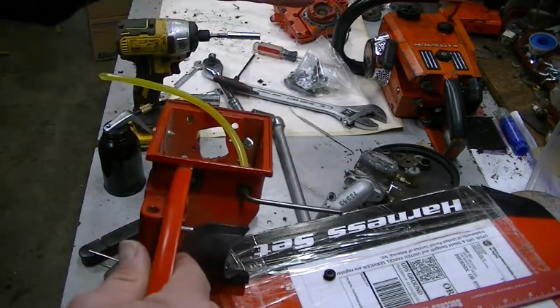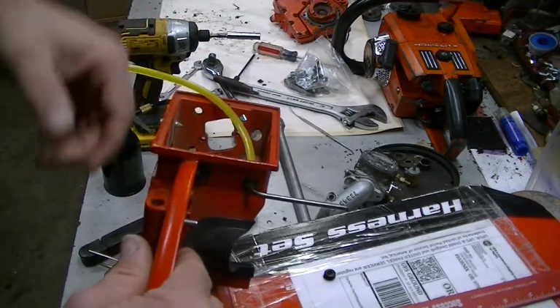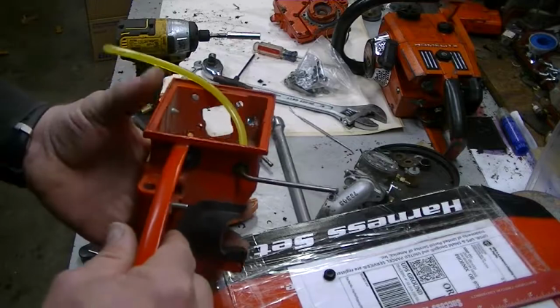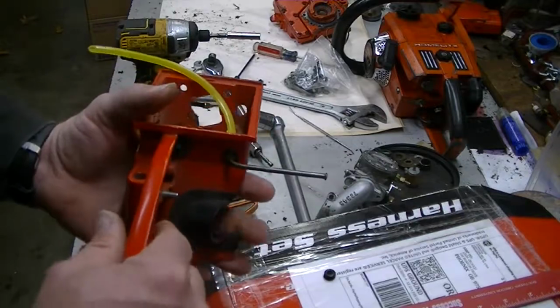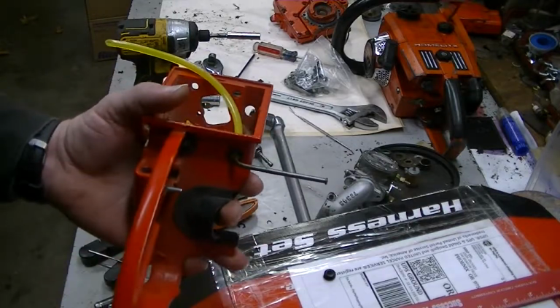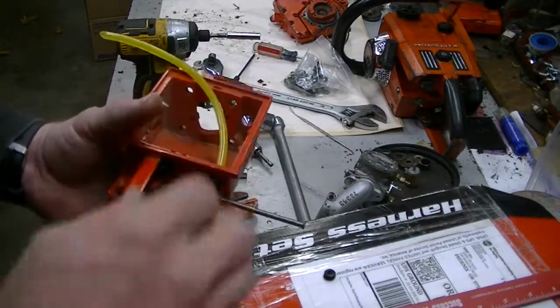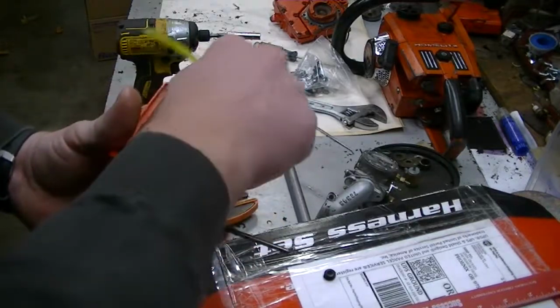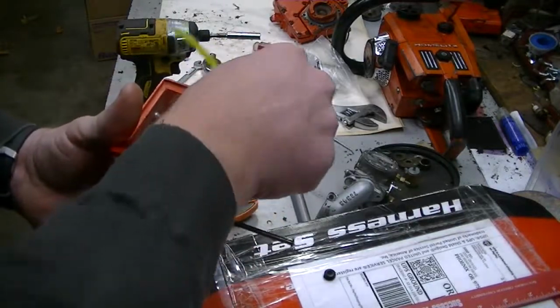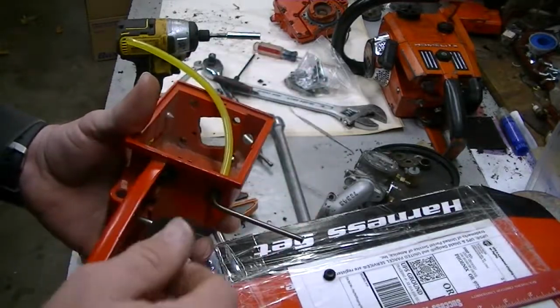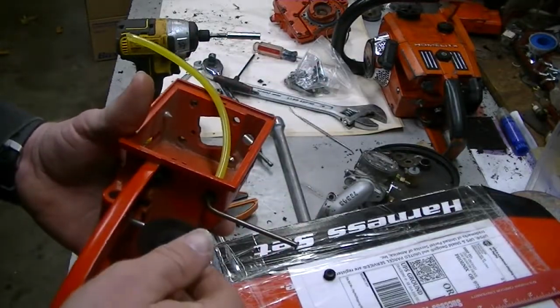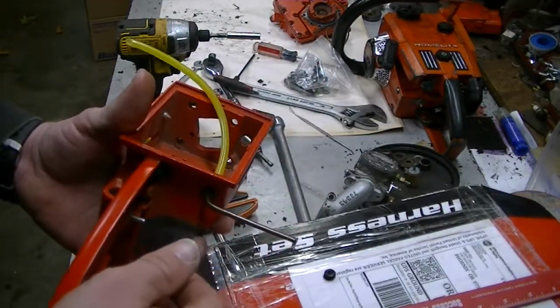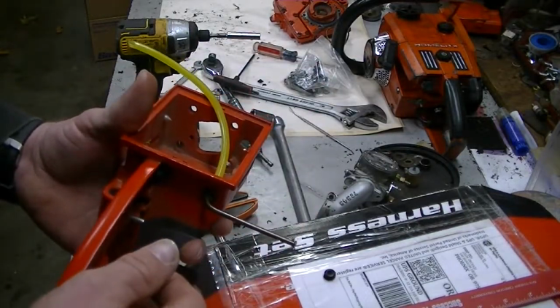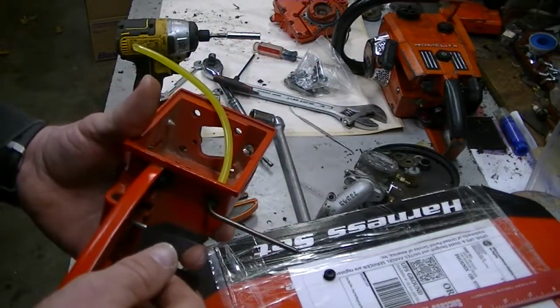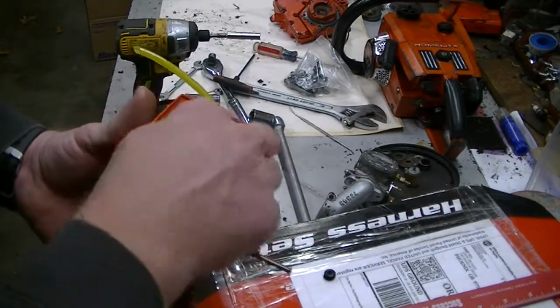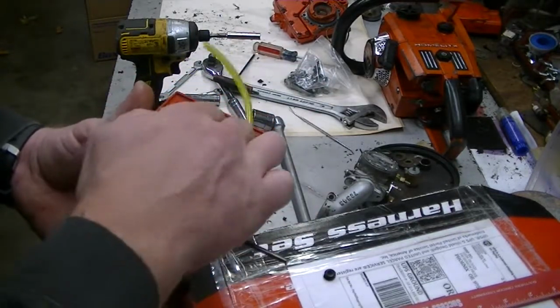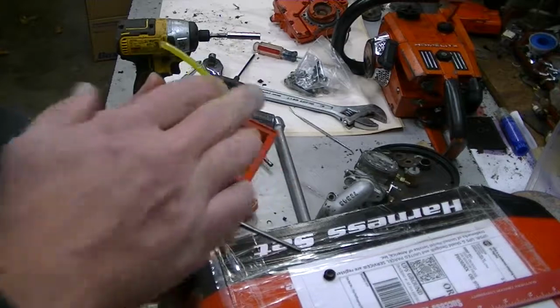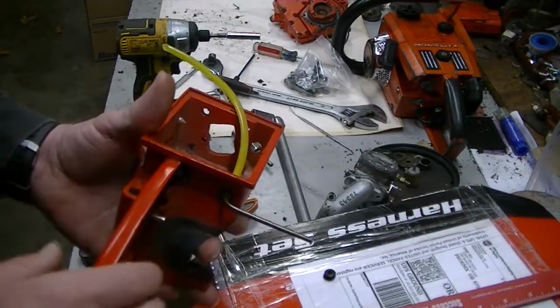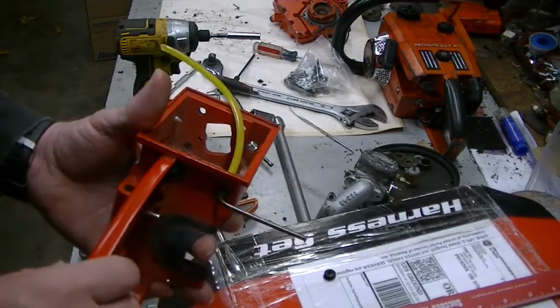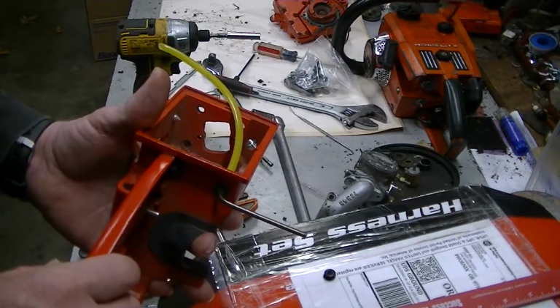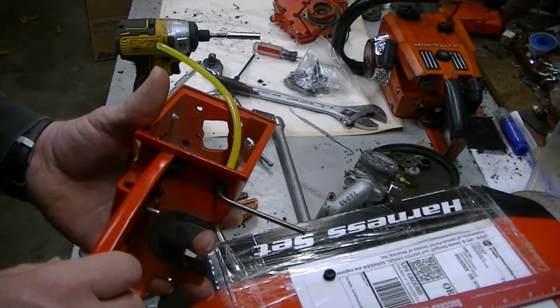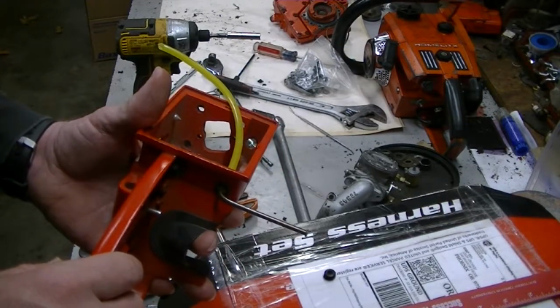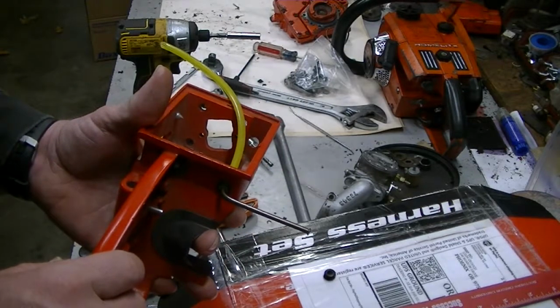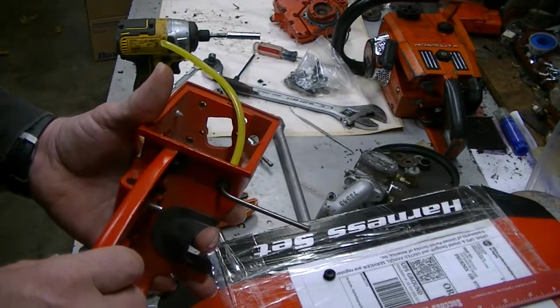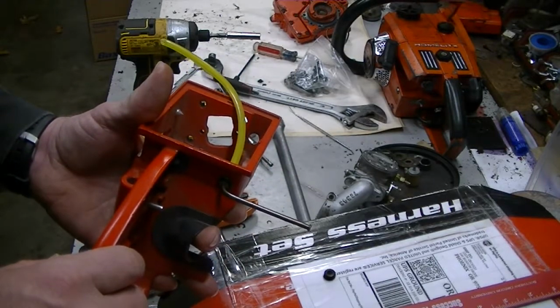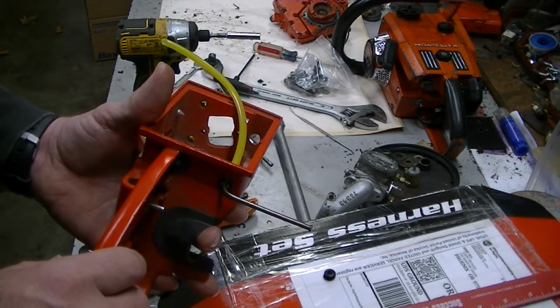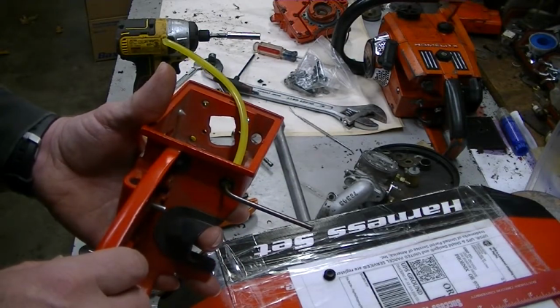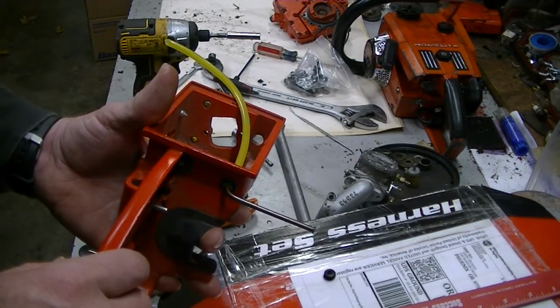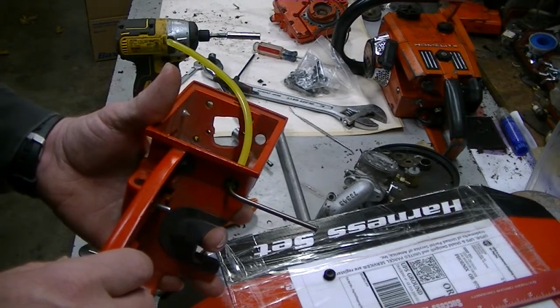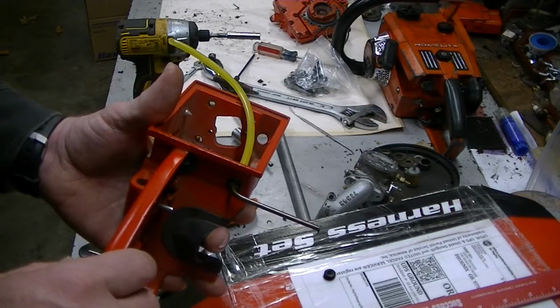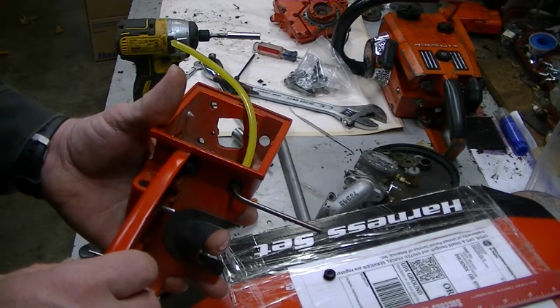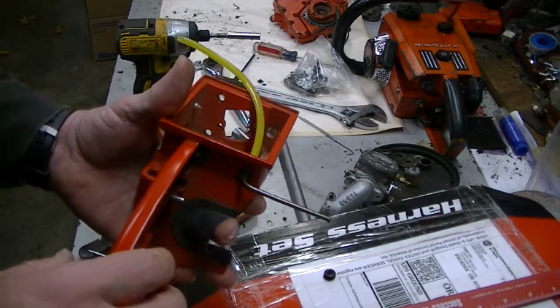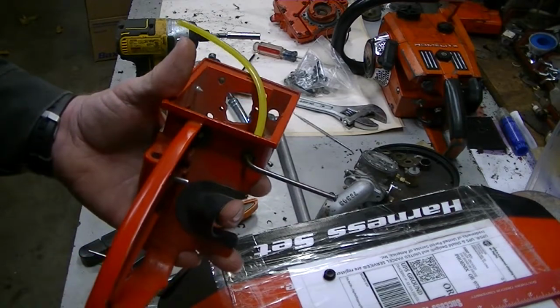That's how you use the aftermarket fuel hose kit that I've got for these saws. If you have any questions, of course get a hold of me and I'll walk you through the process.